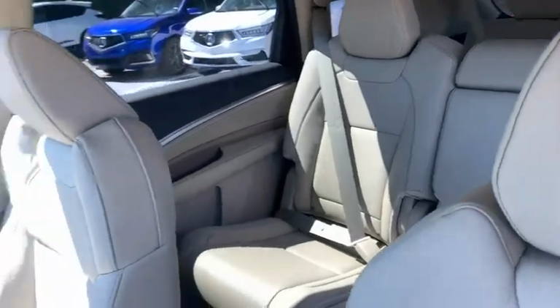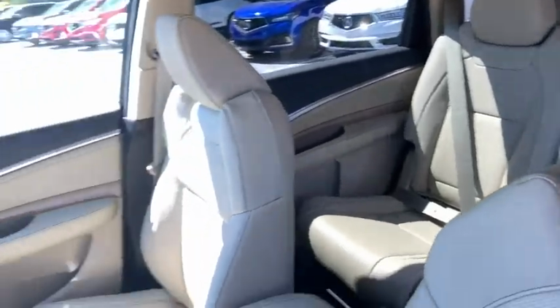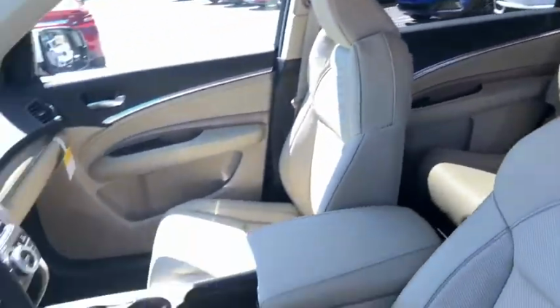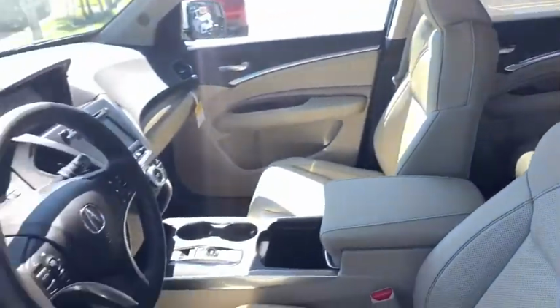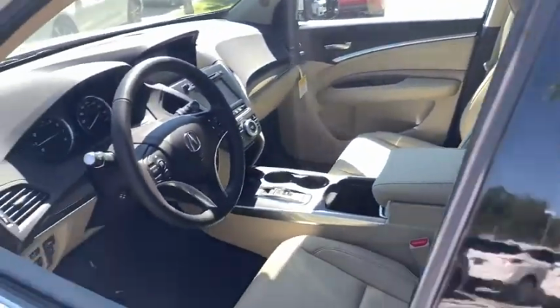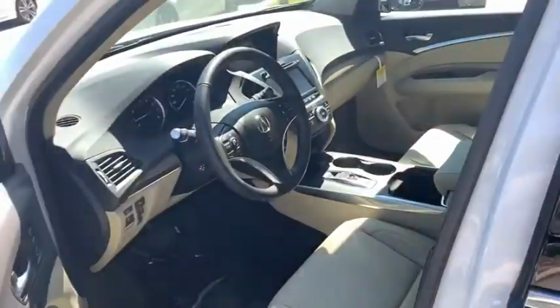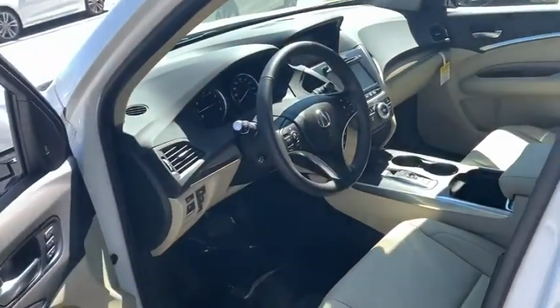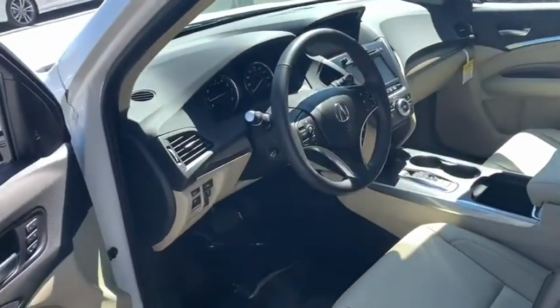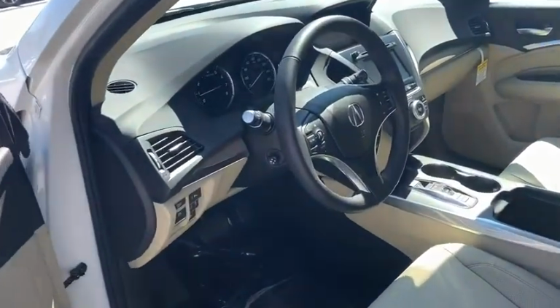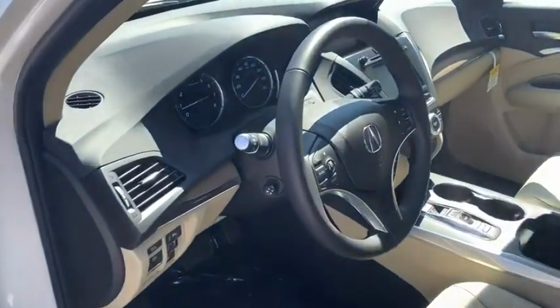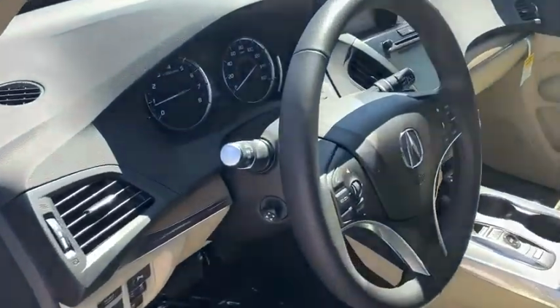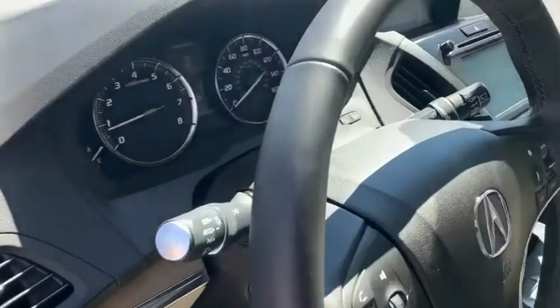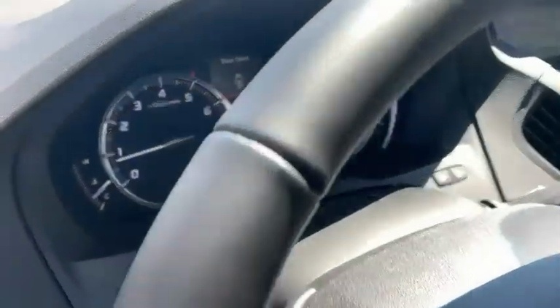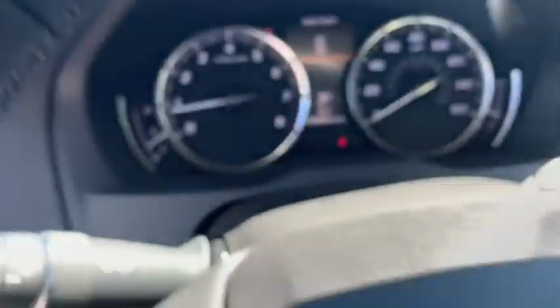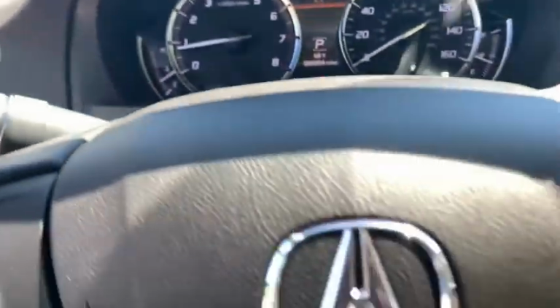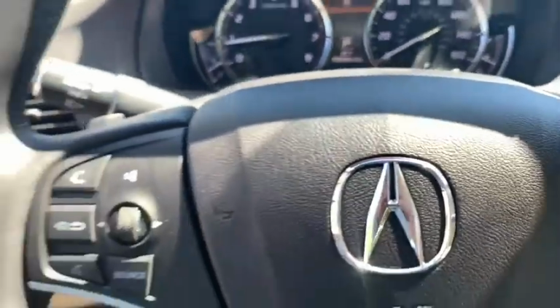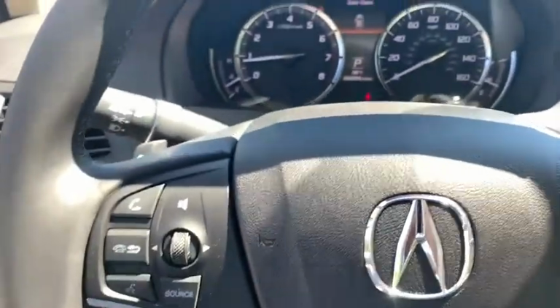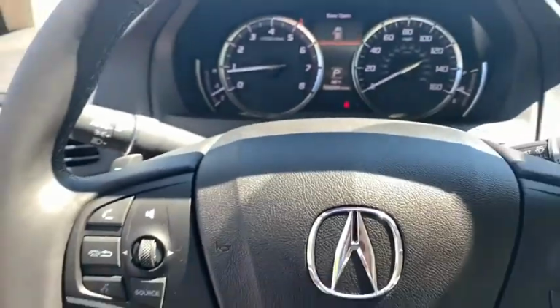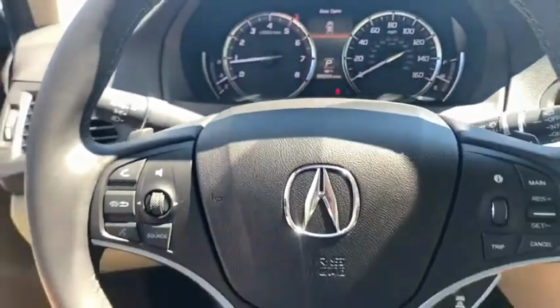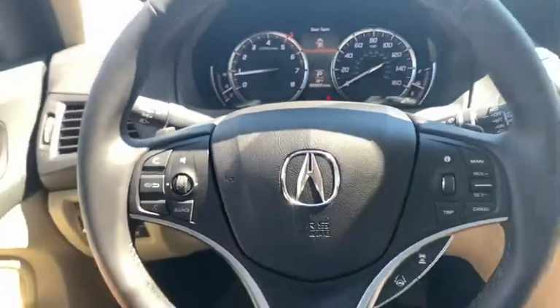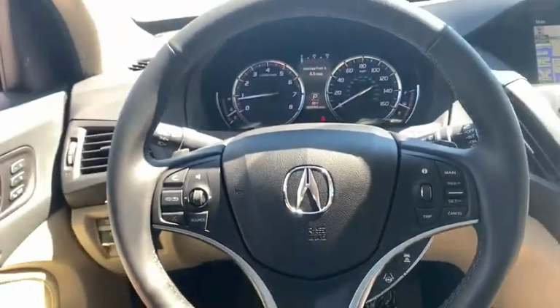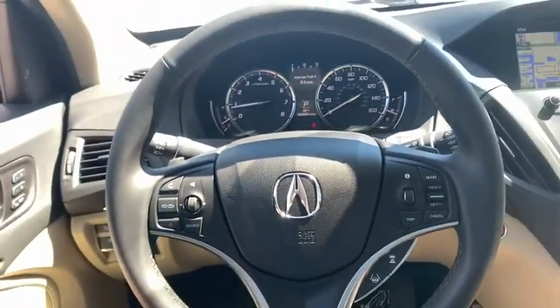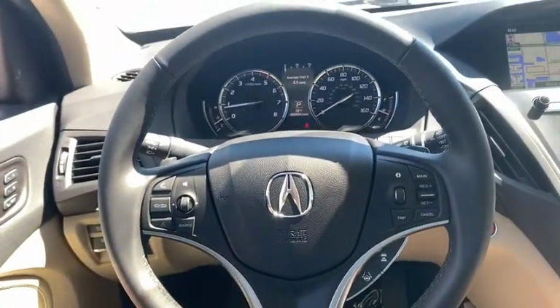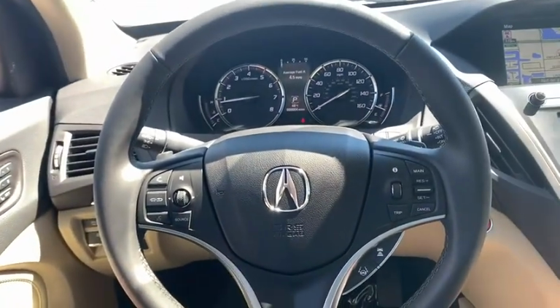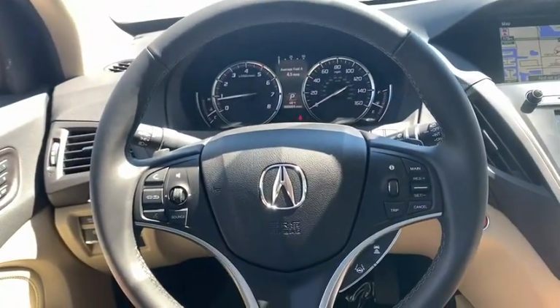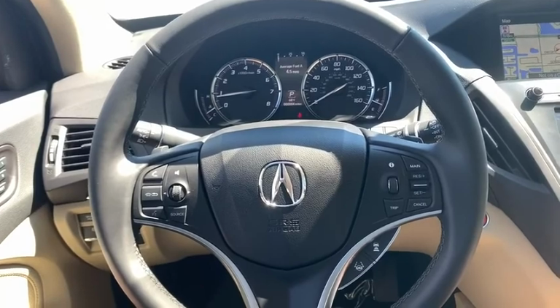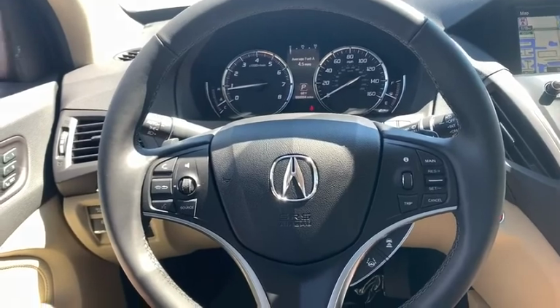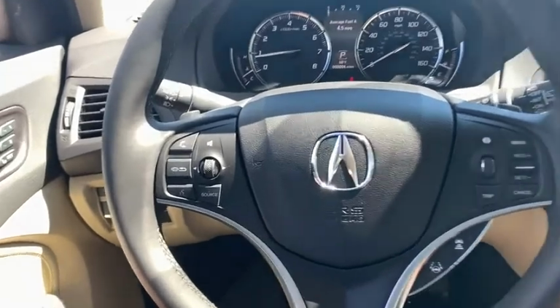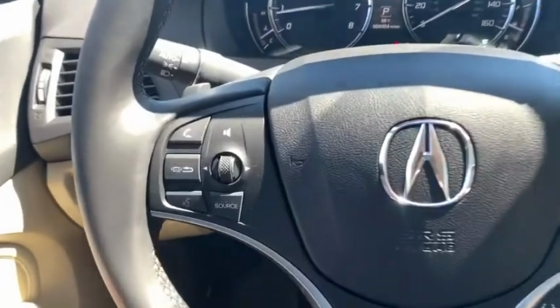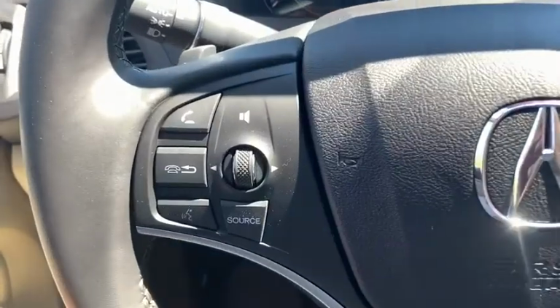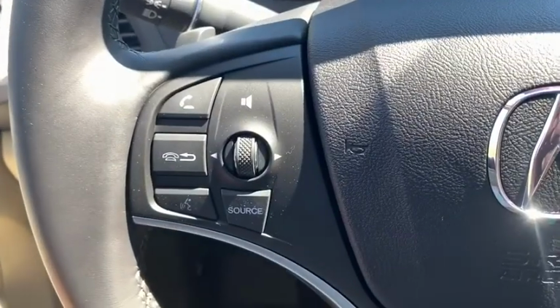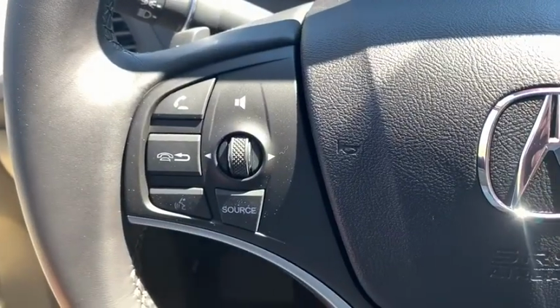Power liftgate, power passenger seat, navigation system, traction control, dual airbags, leather-wrapped steering wheel, alloy wheels, power steering, four-wheel disc brakes, security system, compass.